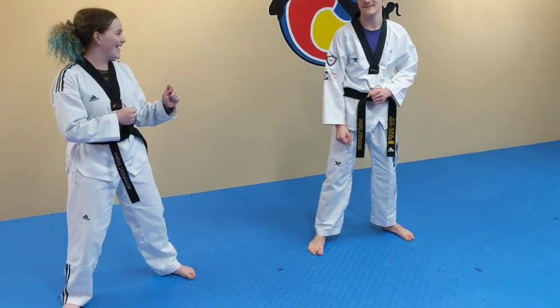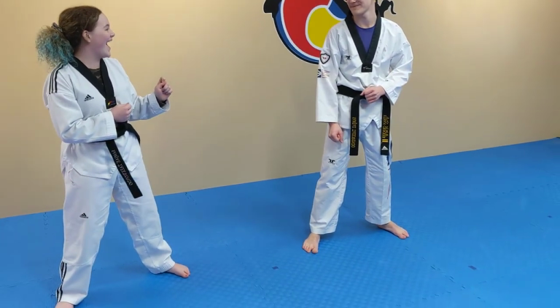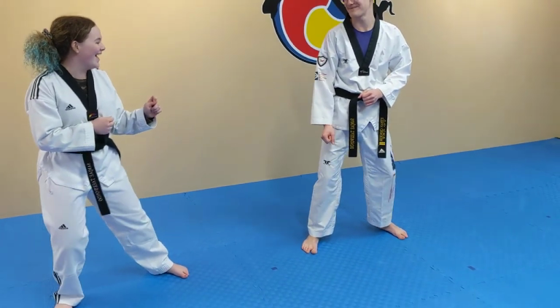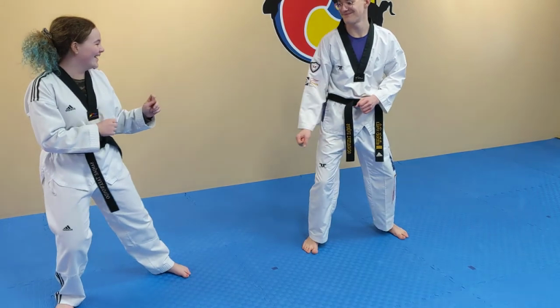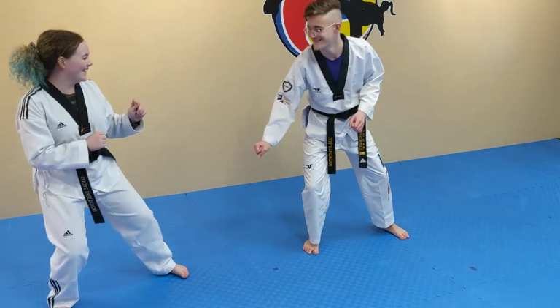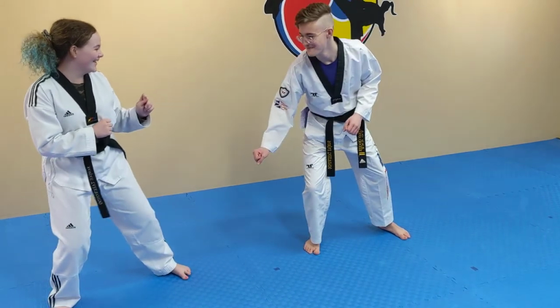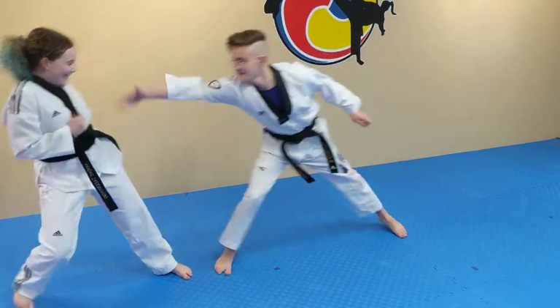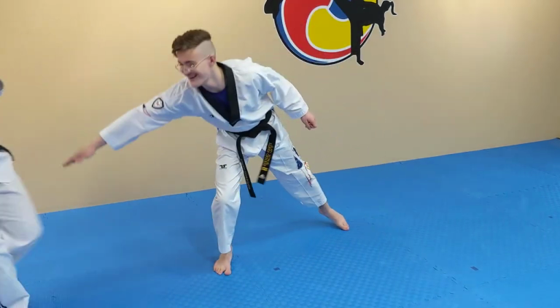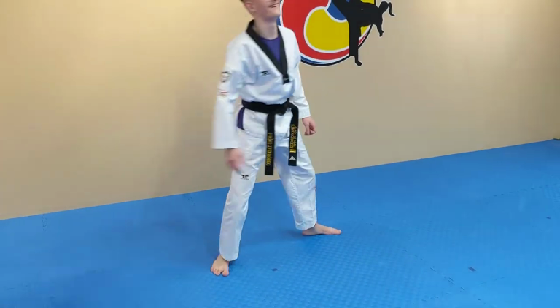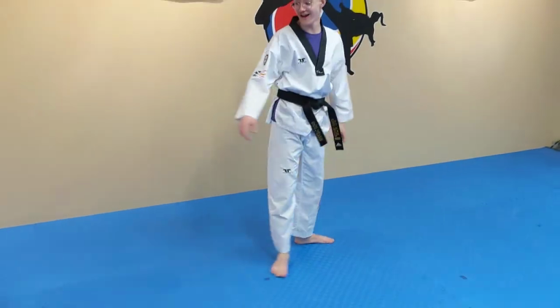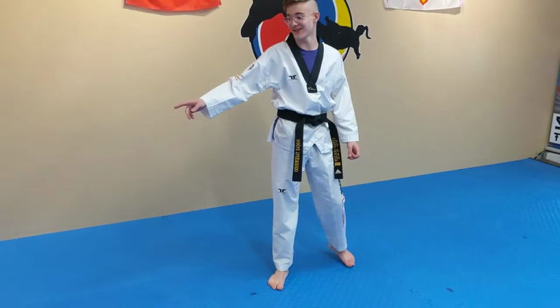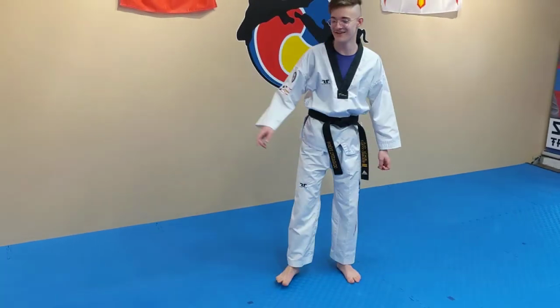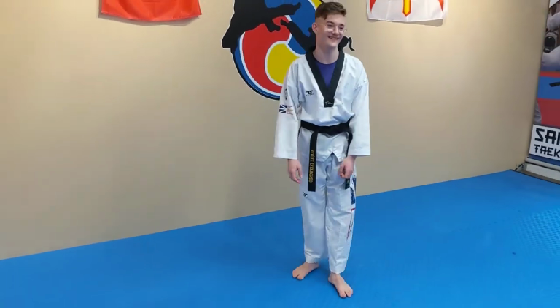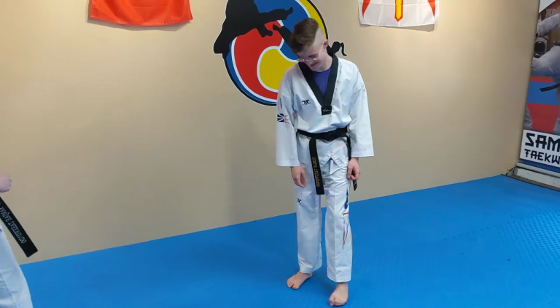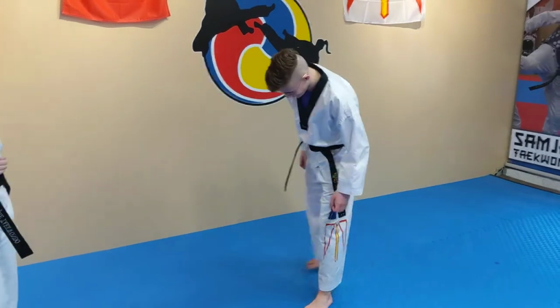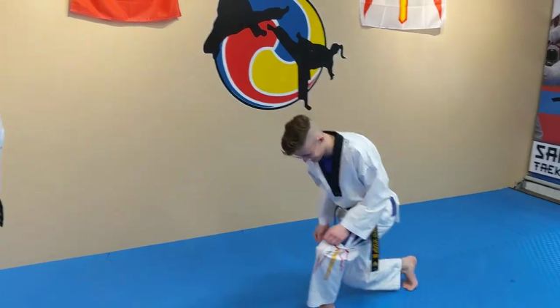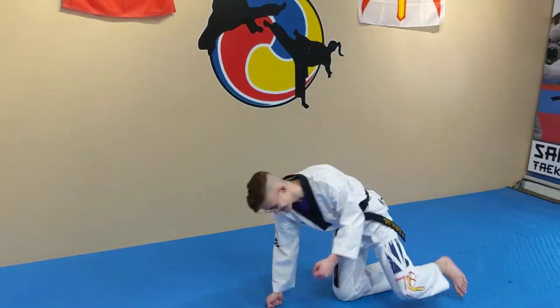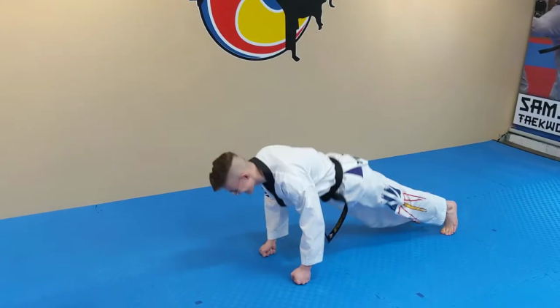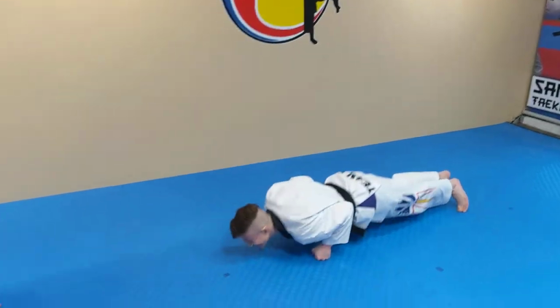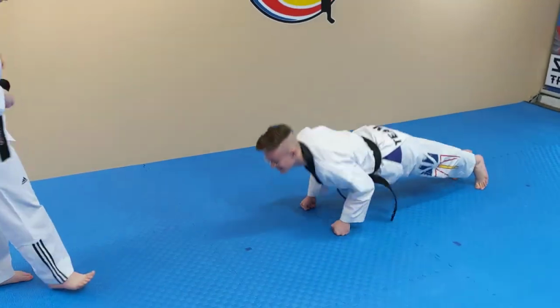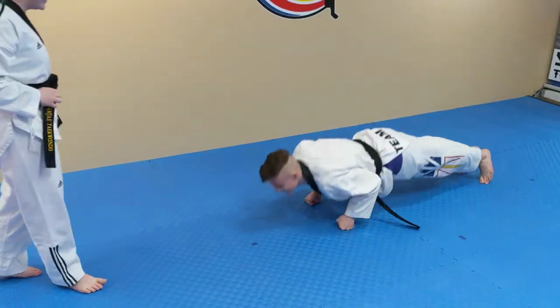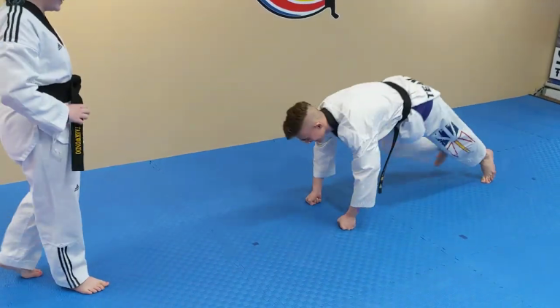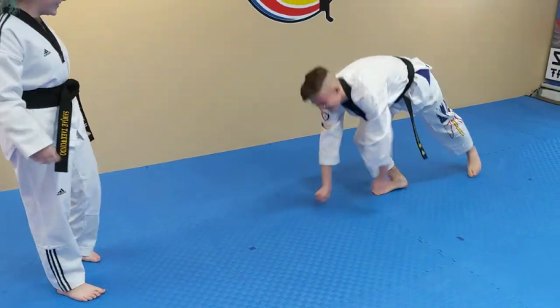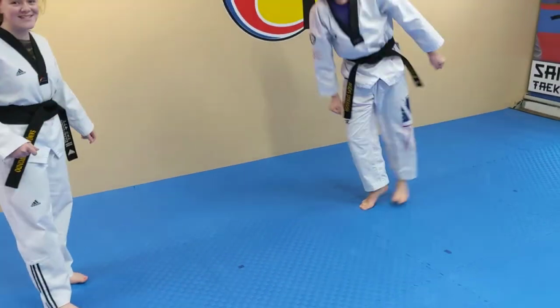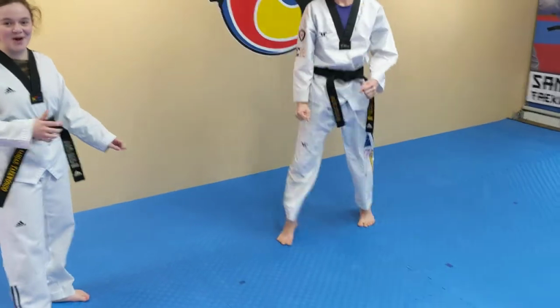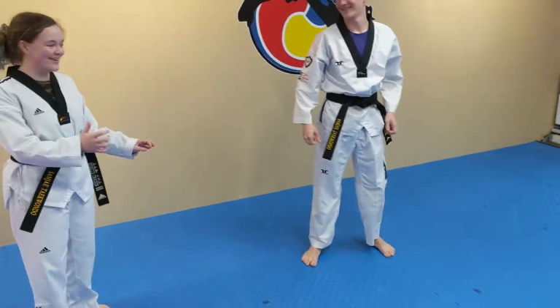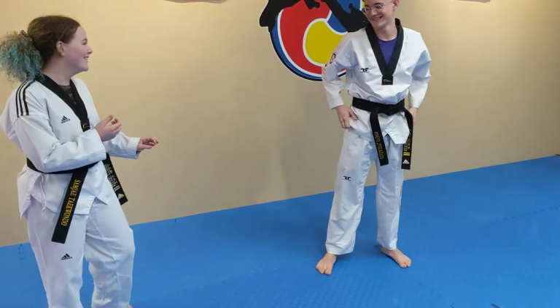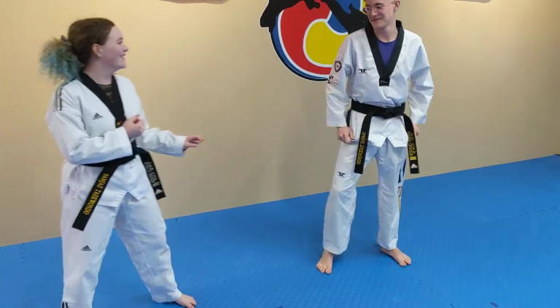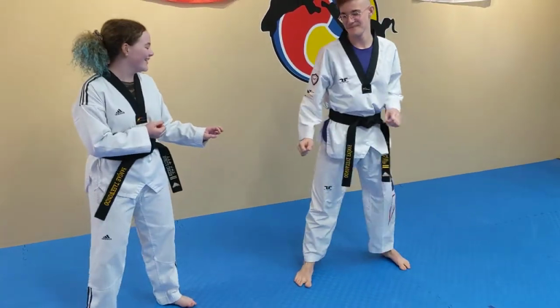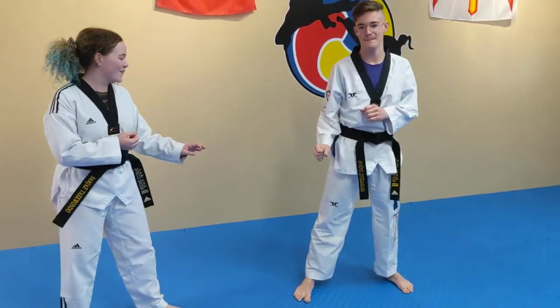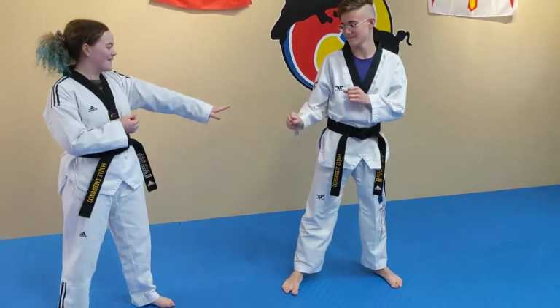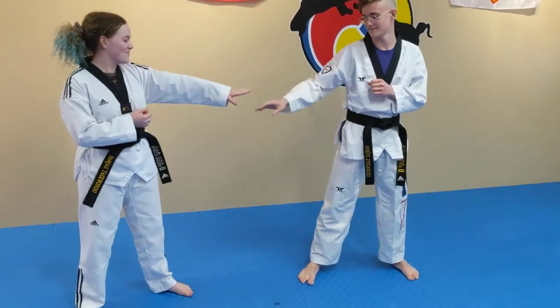Alright, let's go Ethan. So Ethan missed, so he does two push-ups. Excellent. Let's try once more each, guys. So again, we set our distance. Remember, knees are bent.